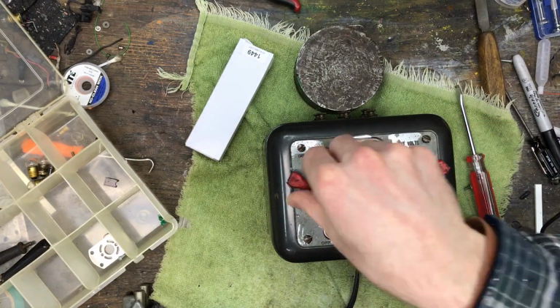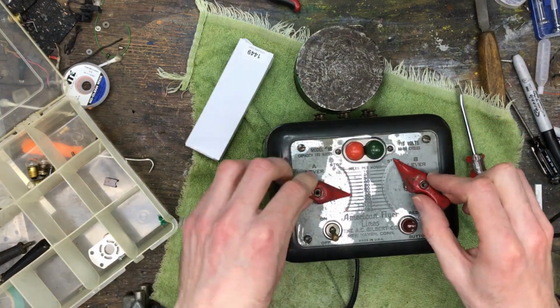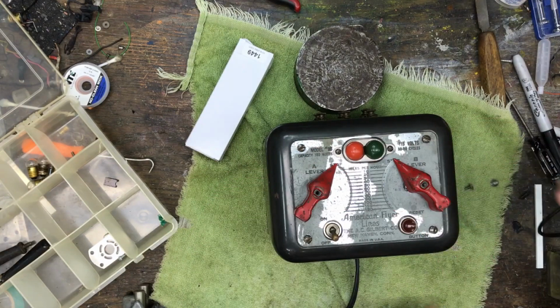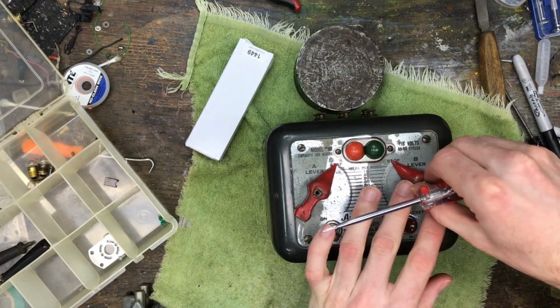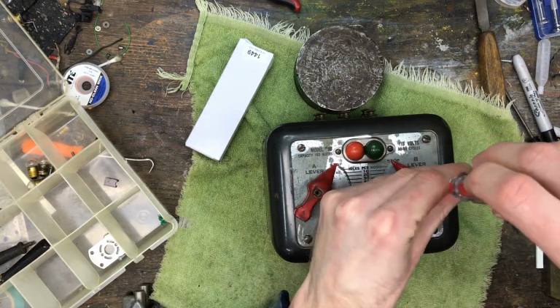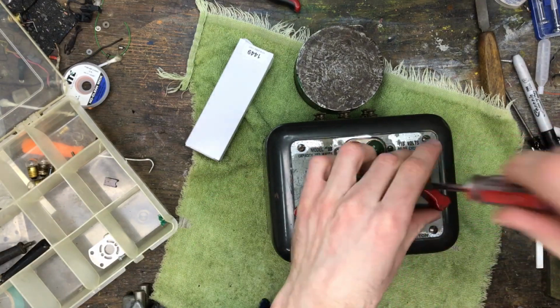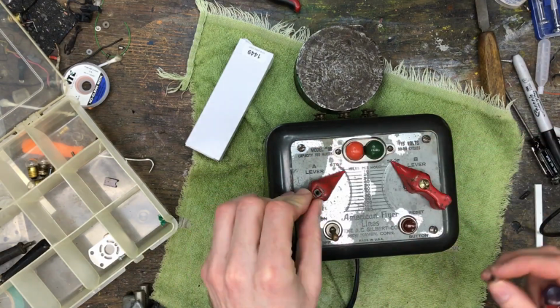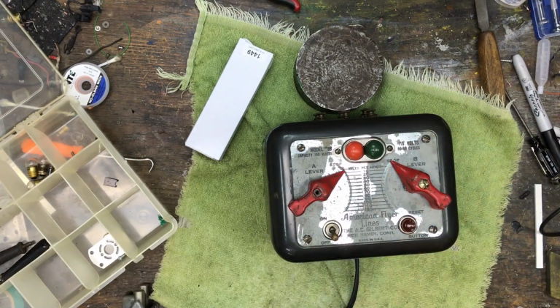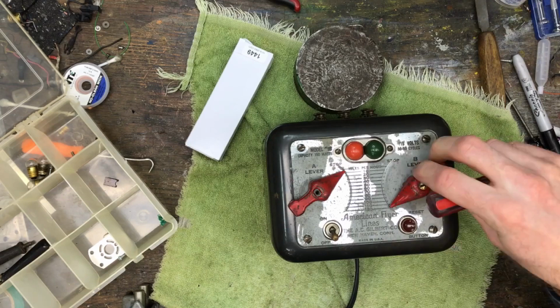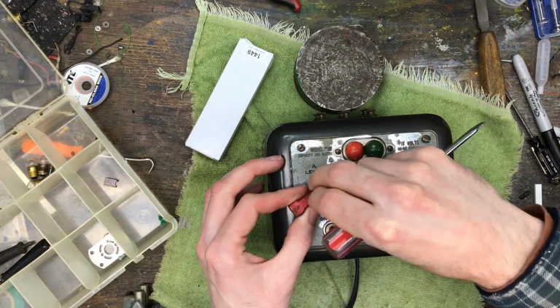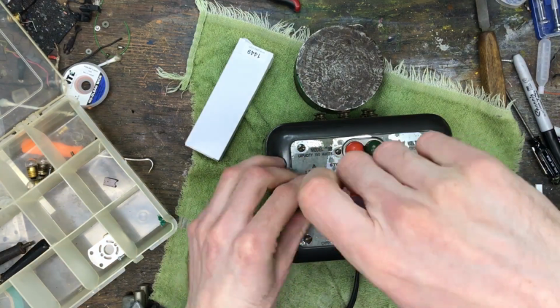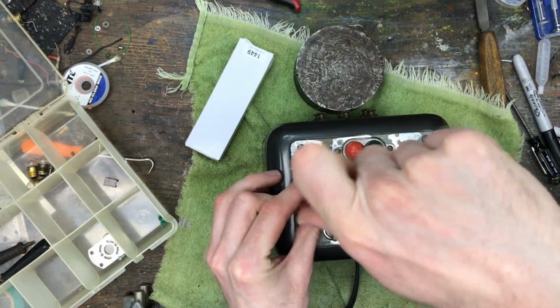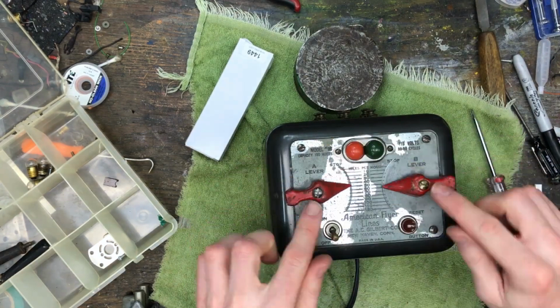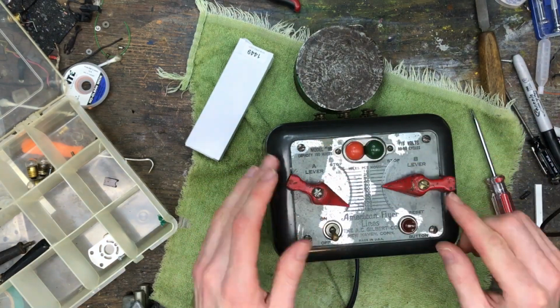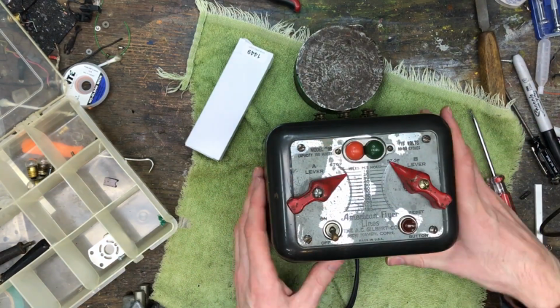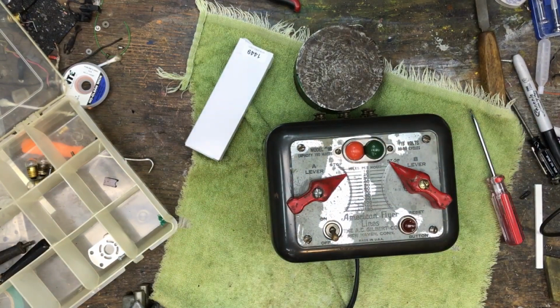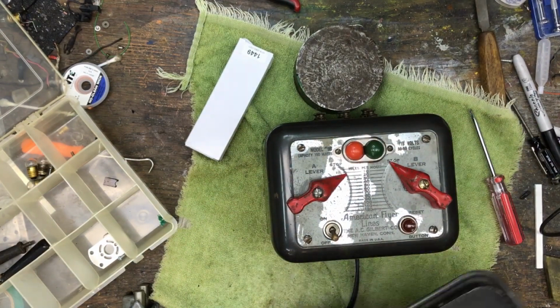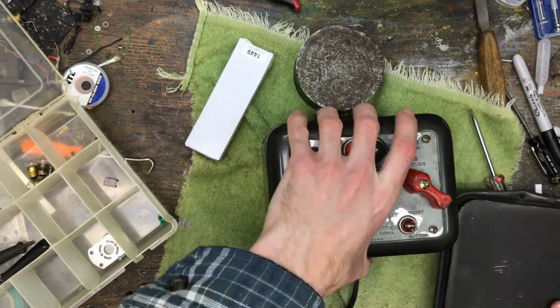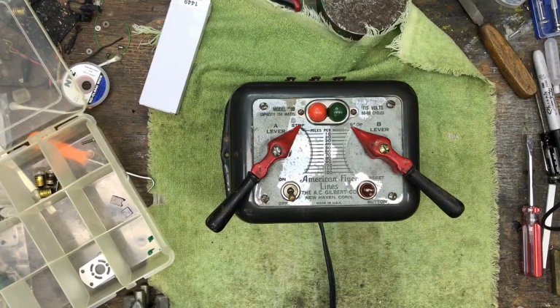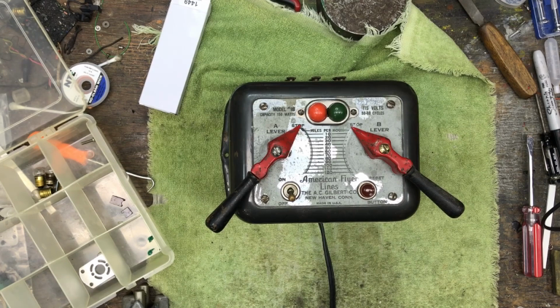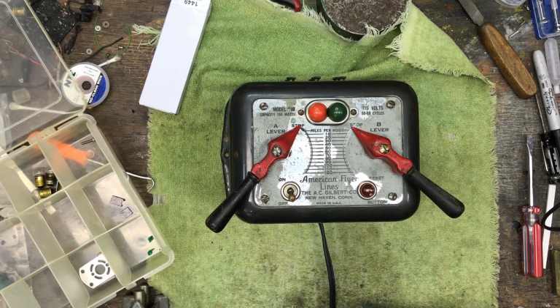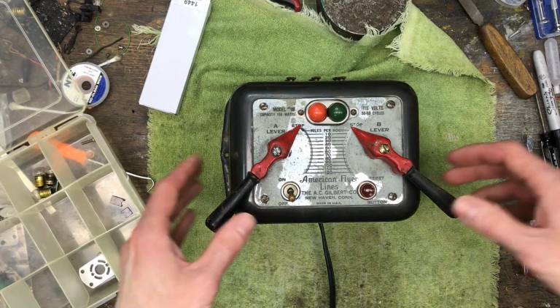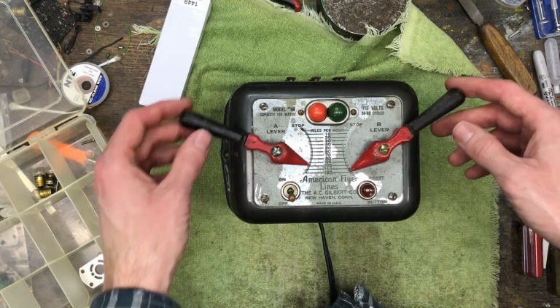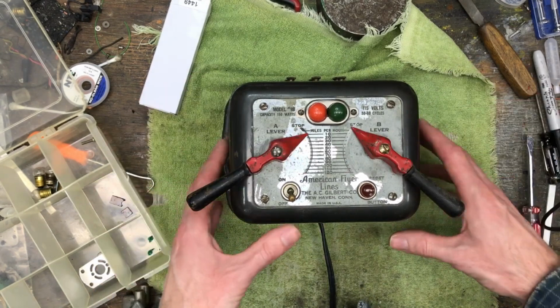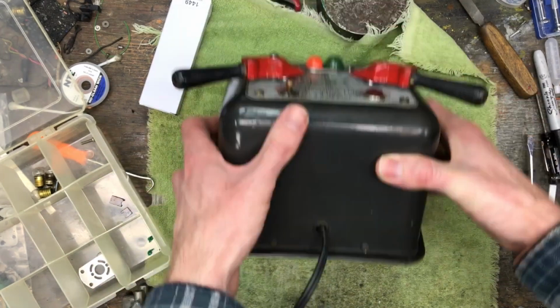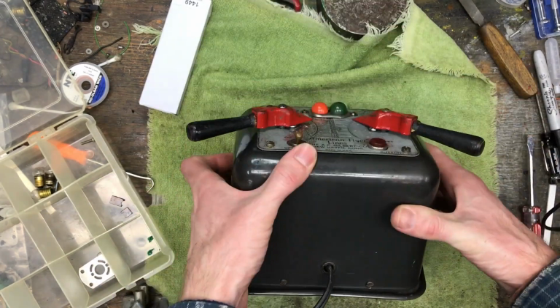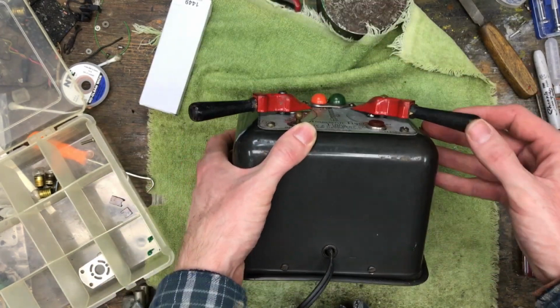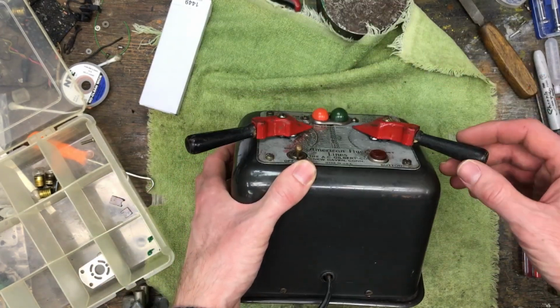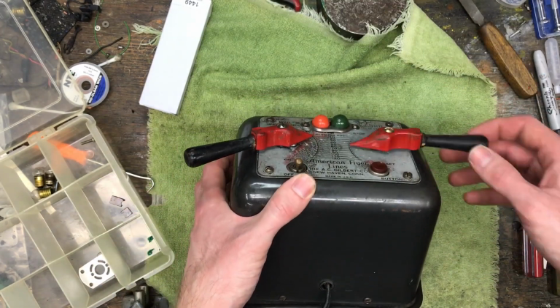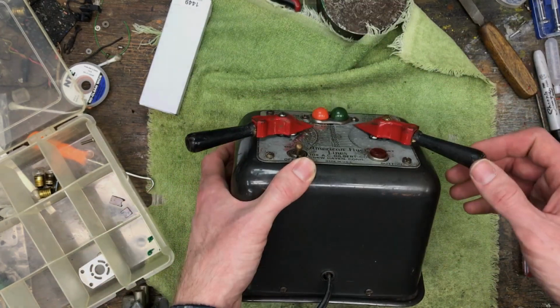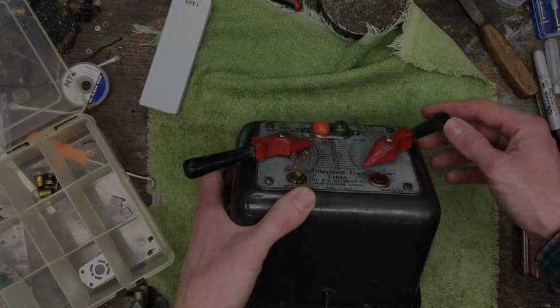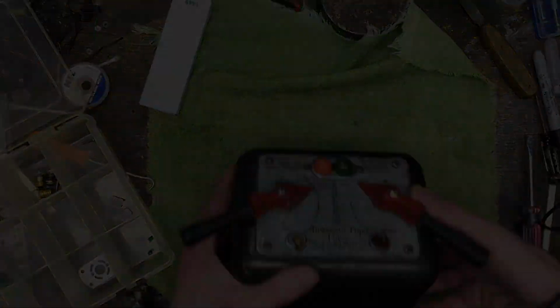I am not making a shelf queen — I intend to use this on my layout. Now I think it's time to take this over to my new control panel for the American Flyer layout and hook it up.